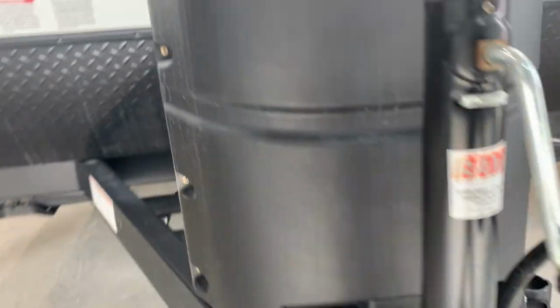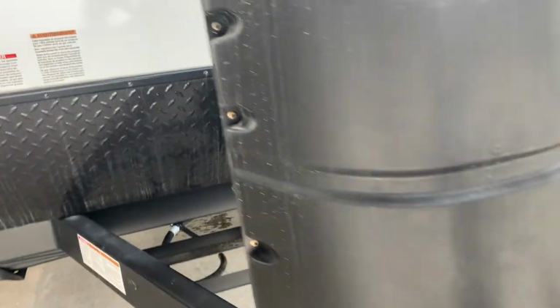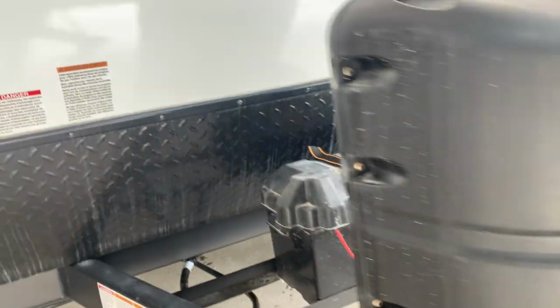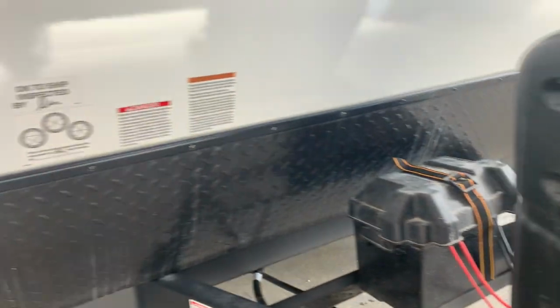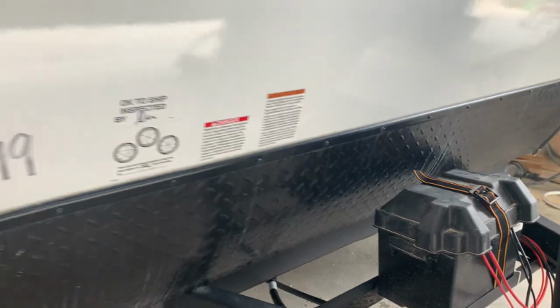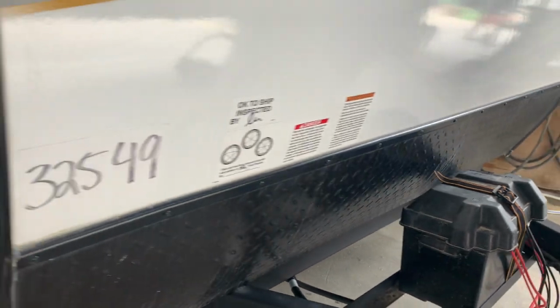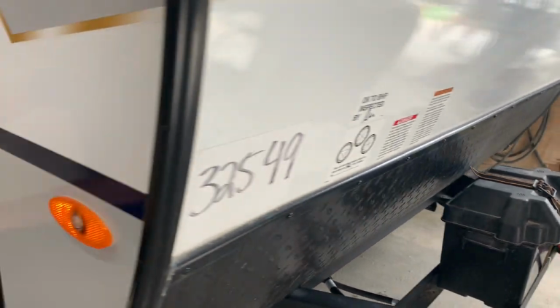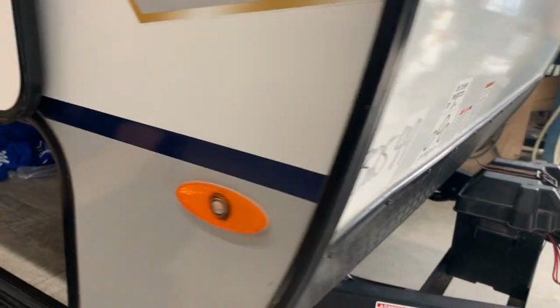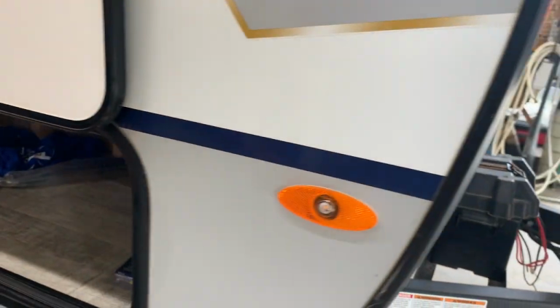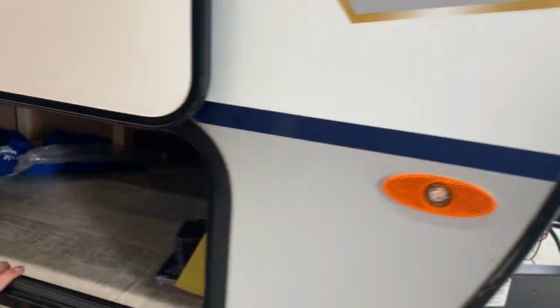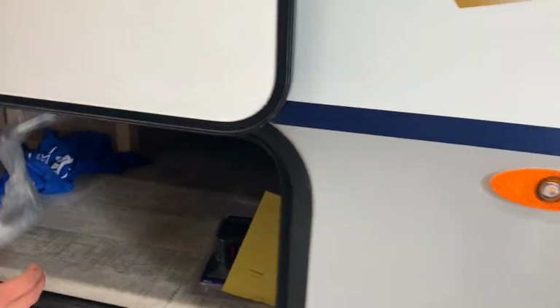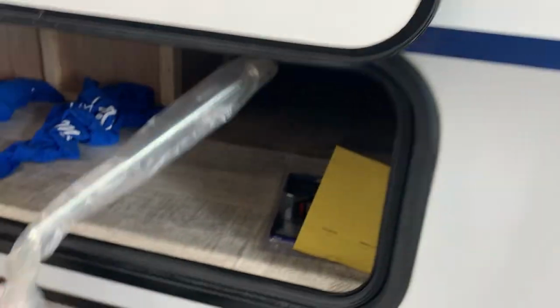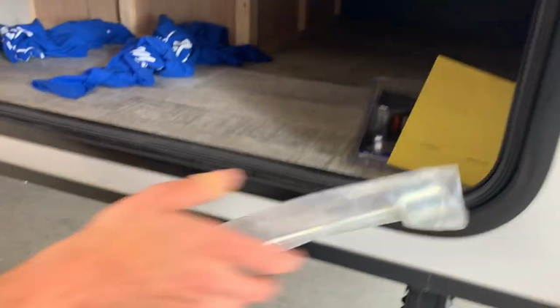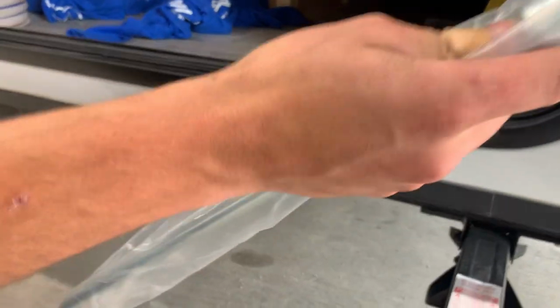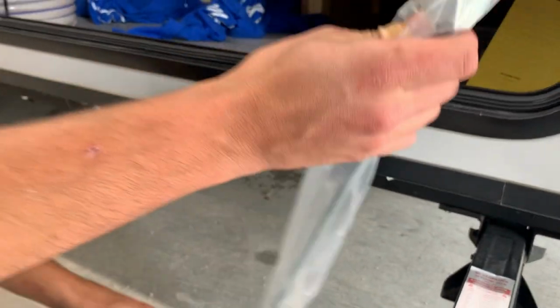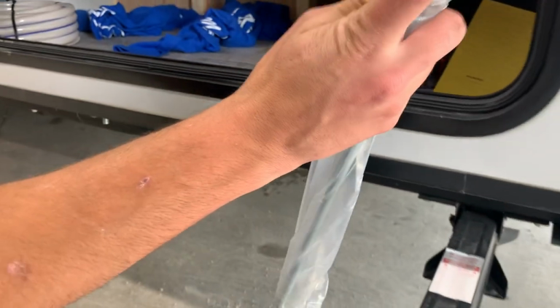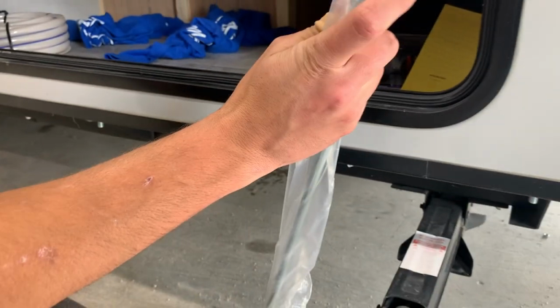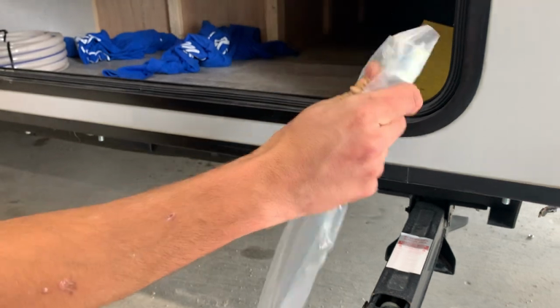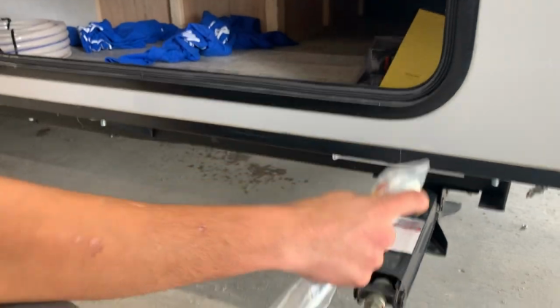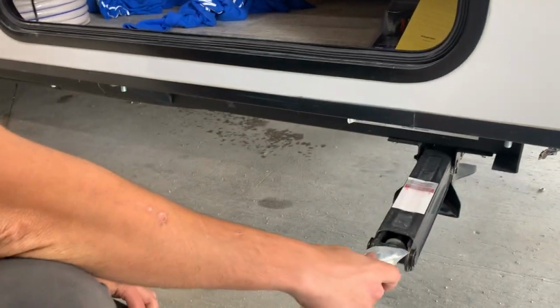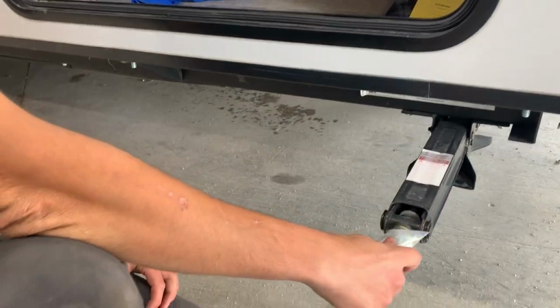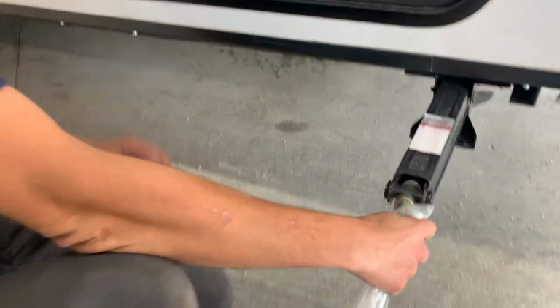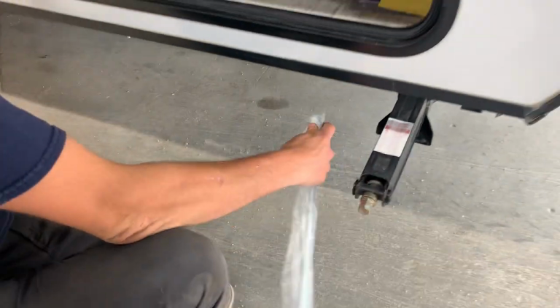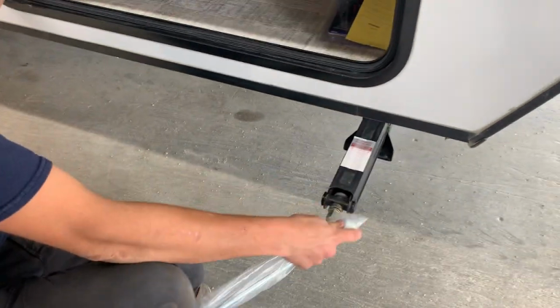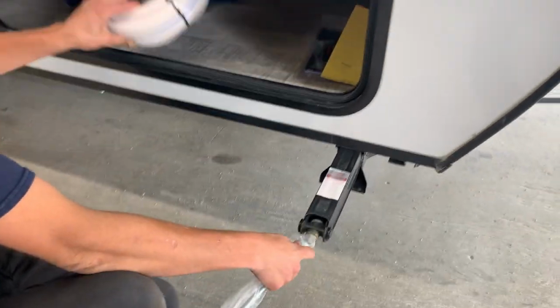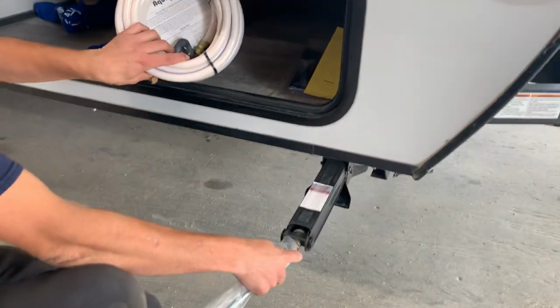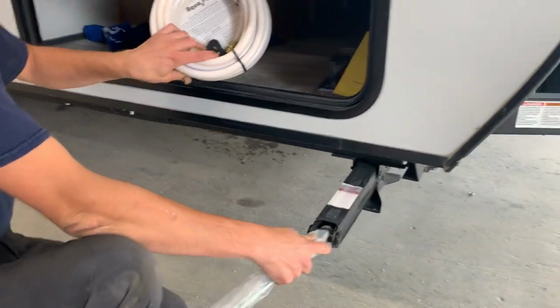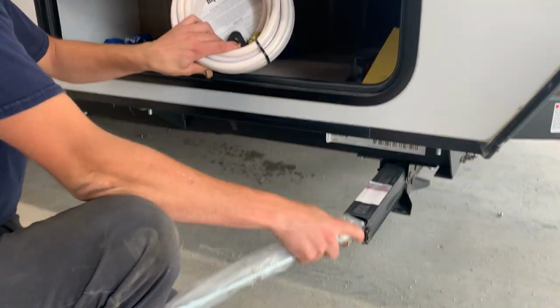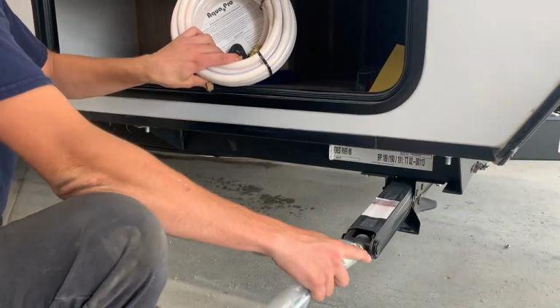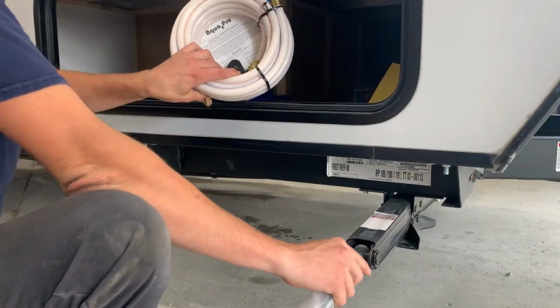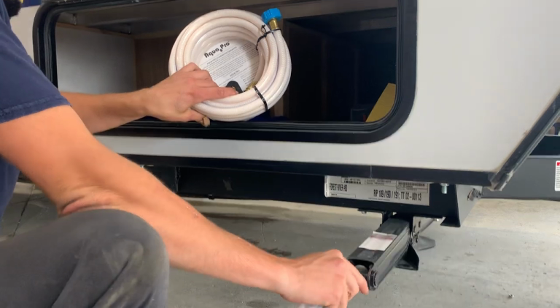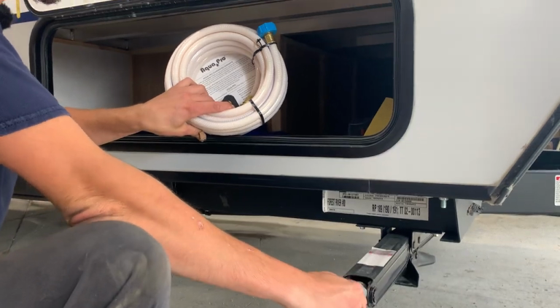Inside this front compartment here — opening this up — this is where you're going to find your tool for those stabilizer jacks, as well as a 25-foot water hose and the 15-amp park adapter.